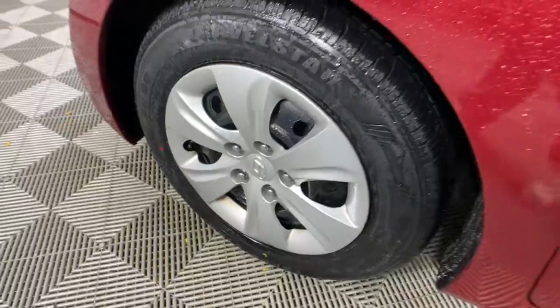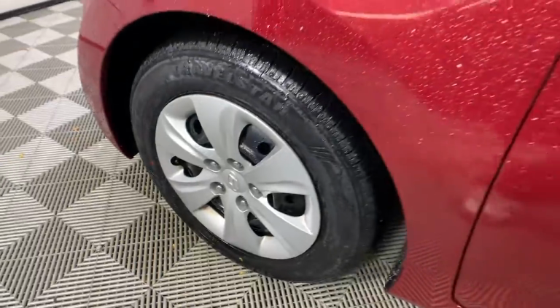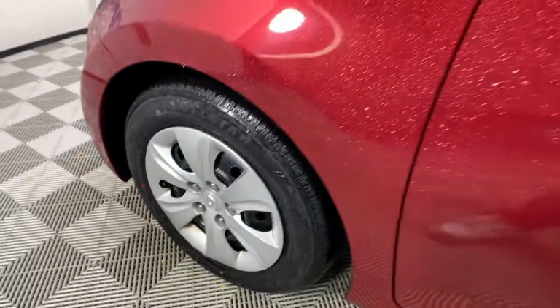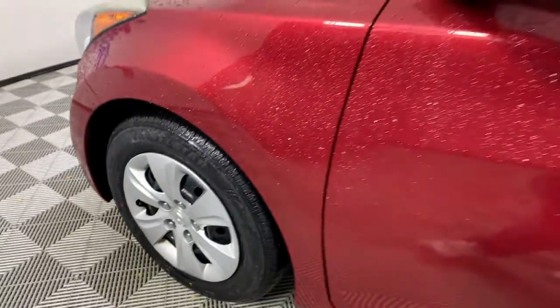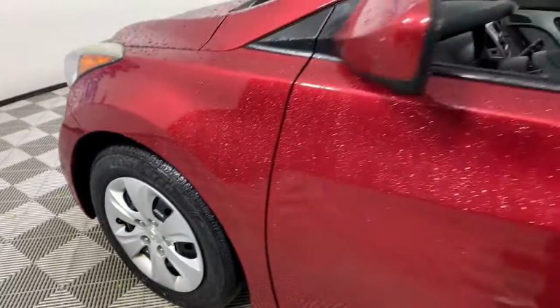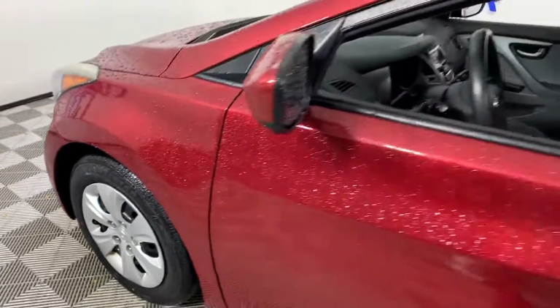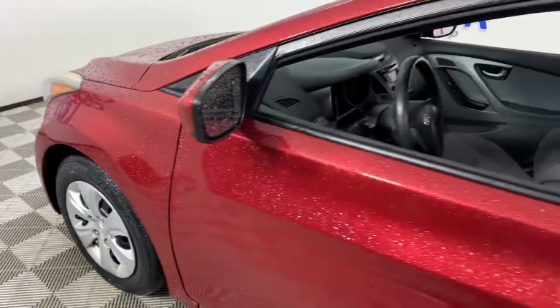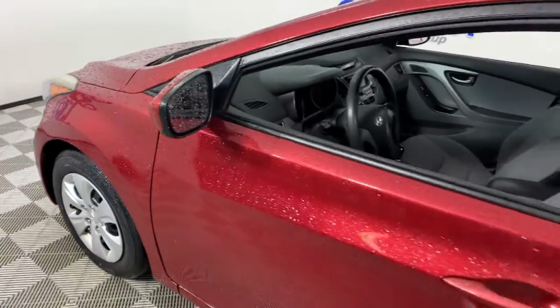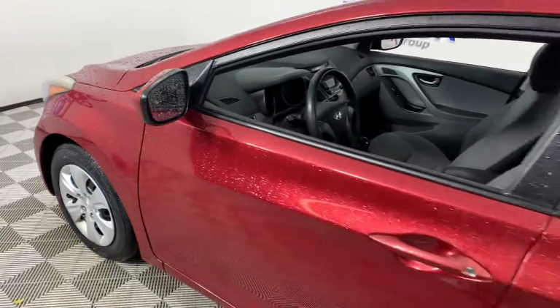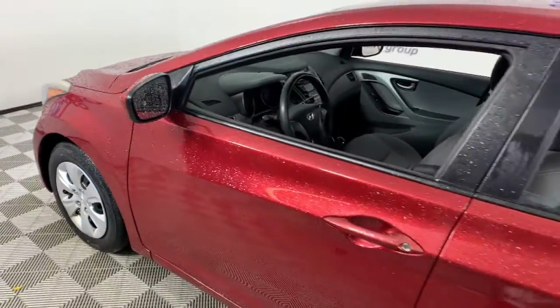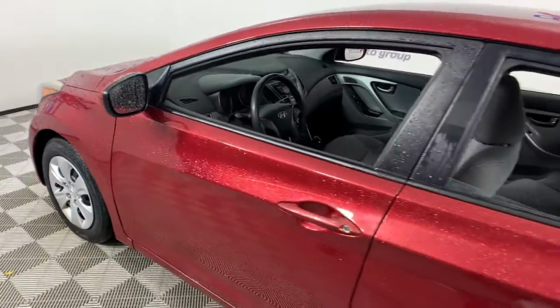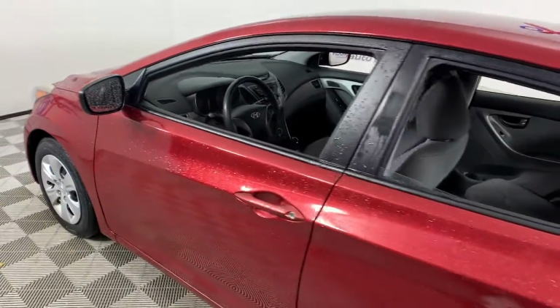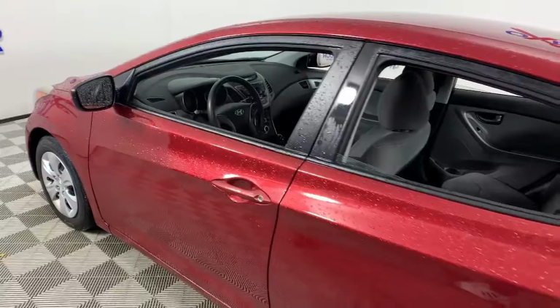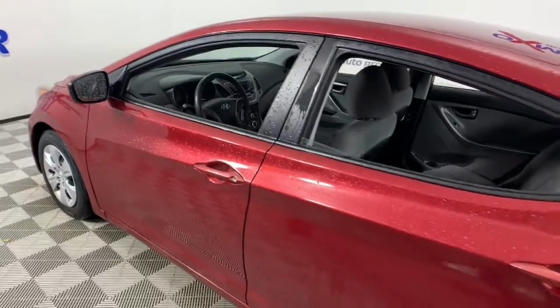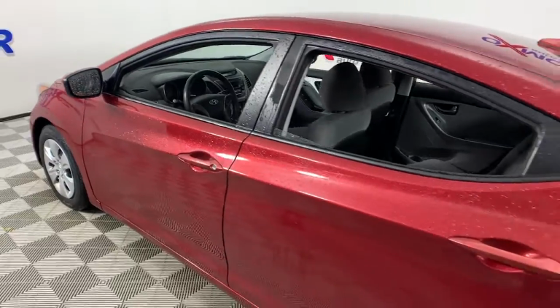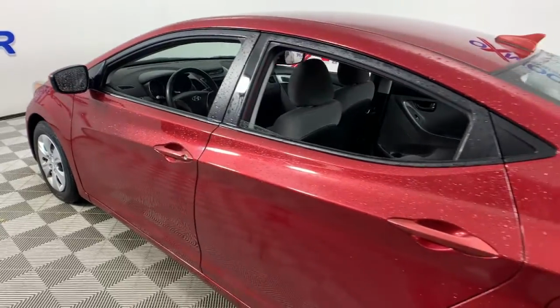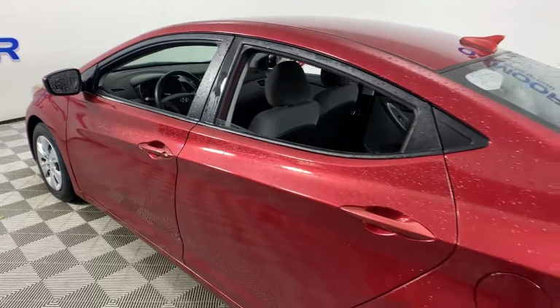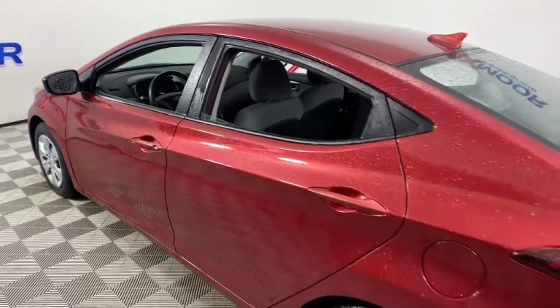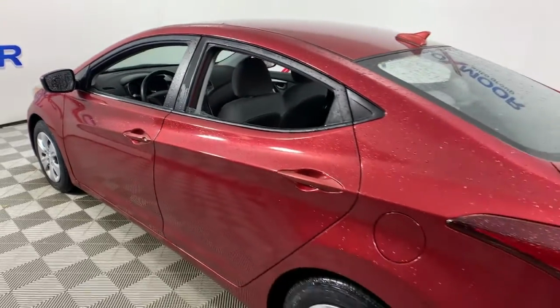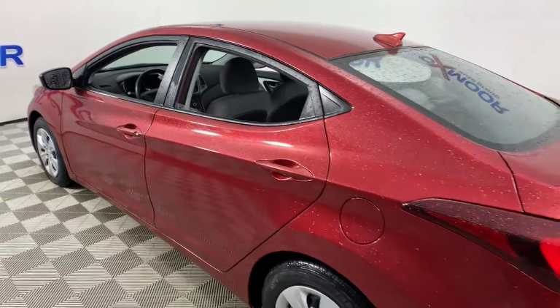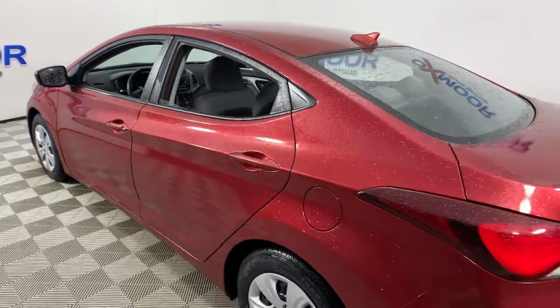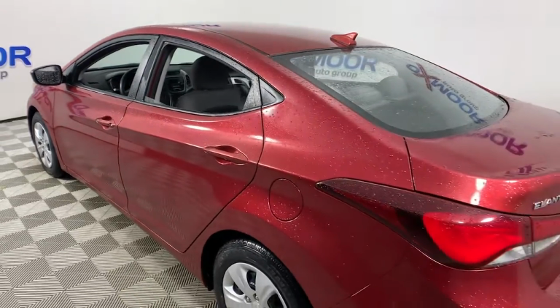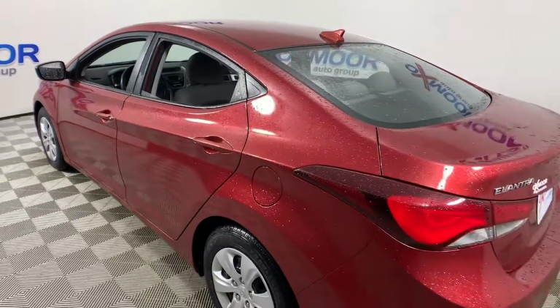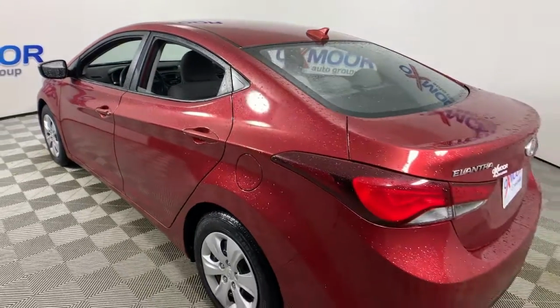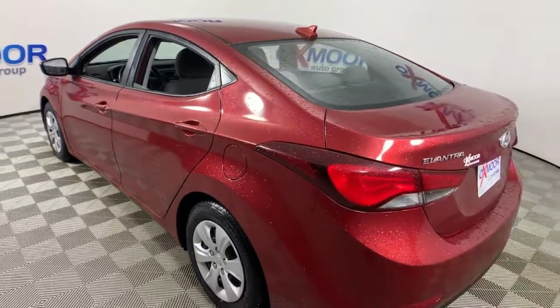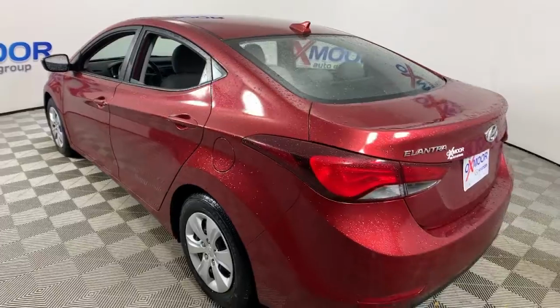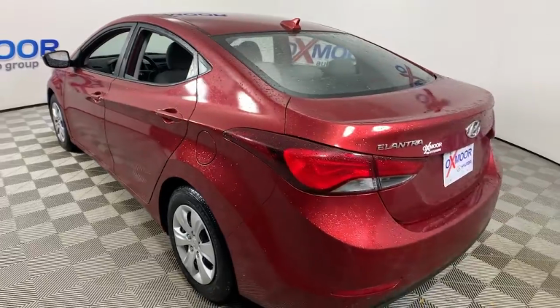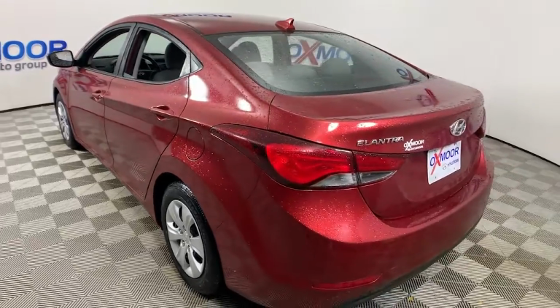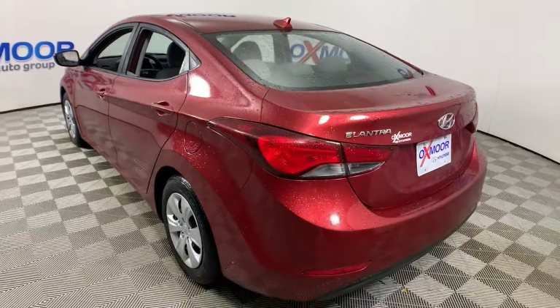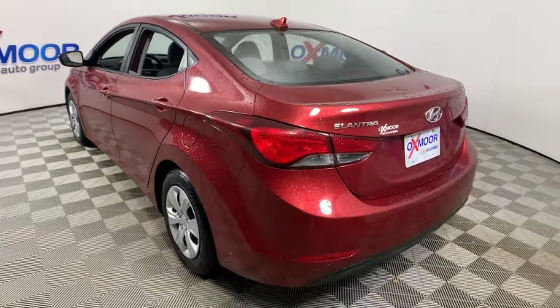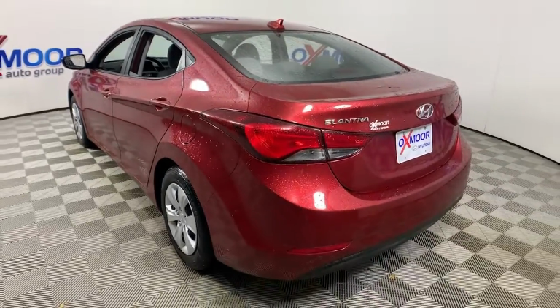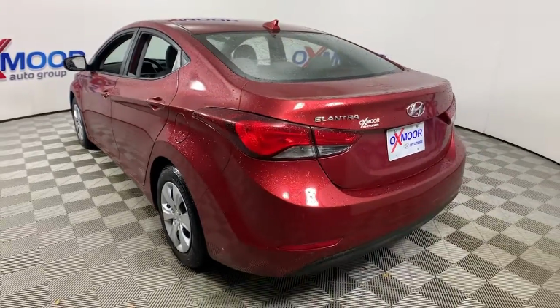Can you see yourself in the 2016 Hyundai Elantra? This vehicle still has fewer than 100,000 miles on the clock, so it won't last long. Start your day in smart style in this feature-packed Elantra.